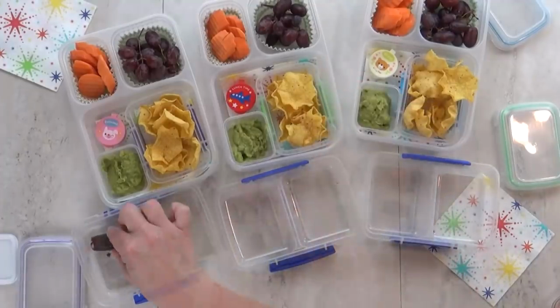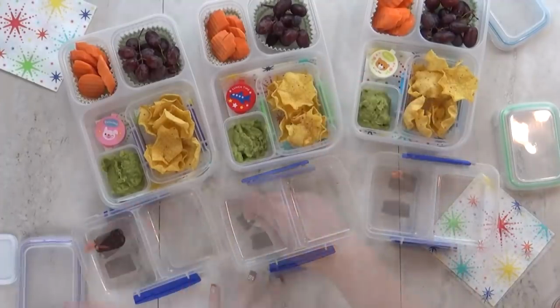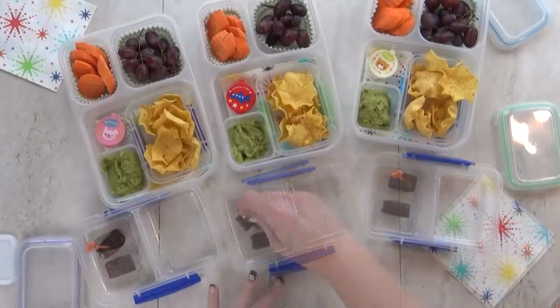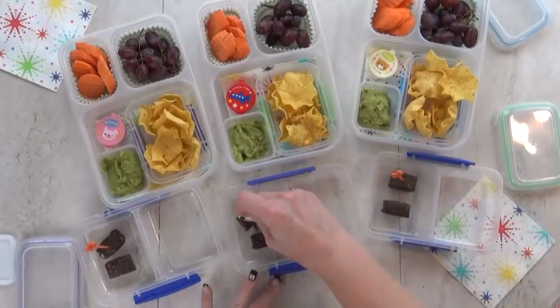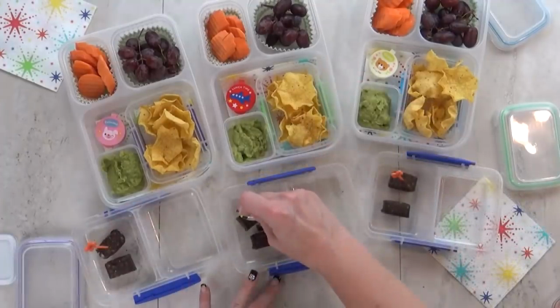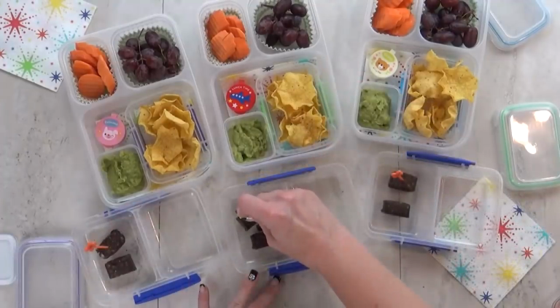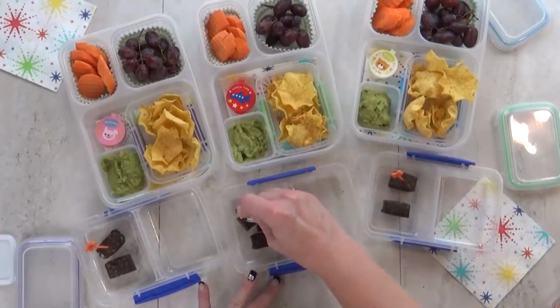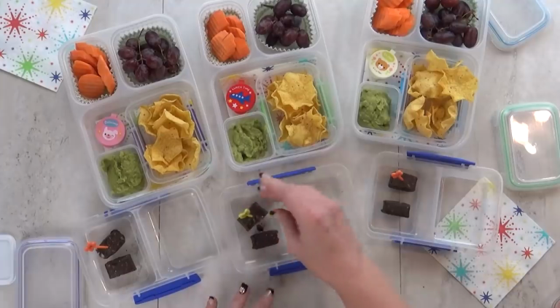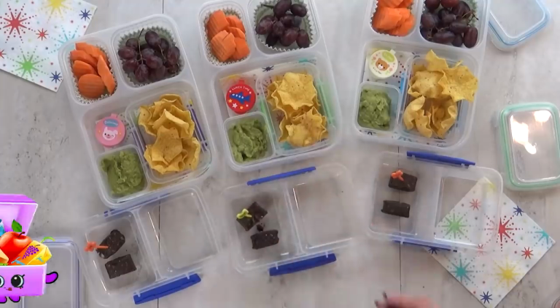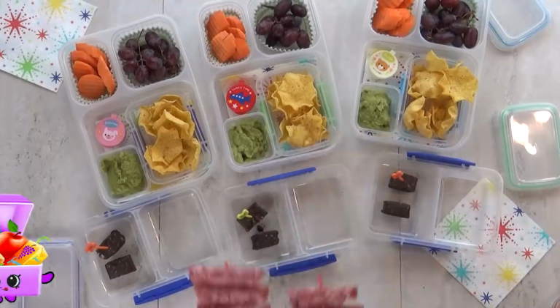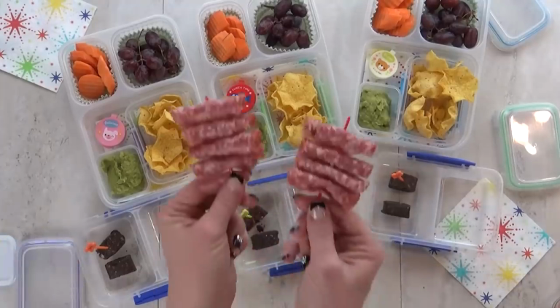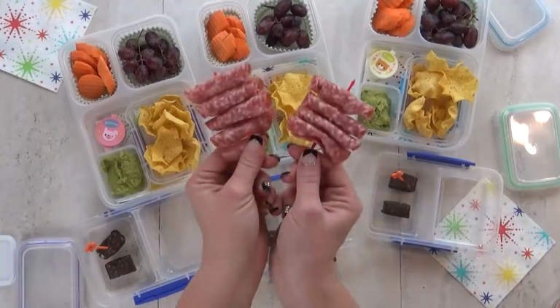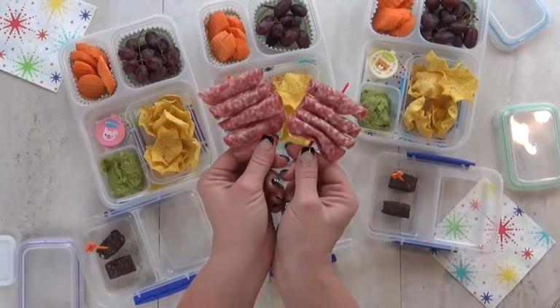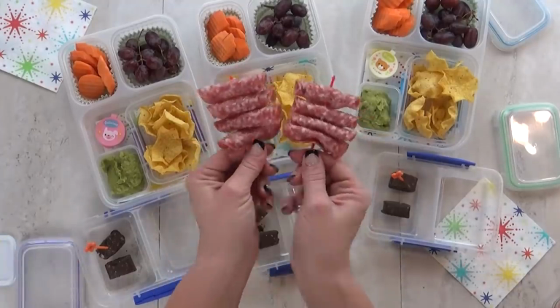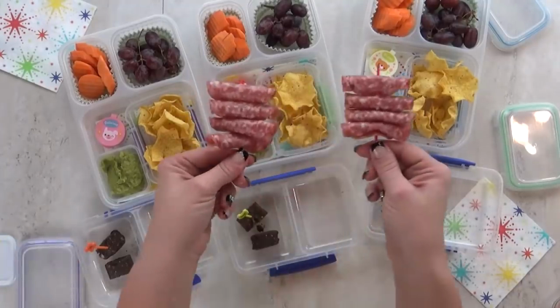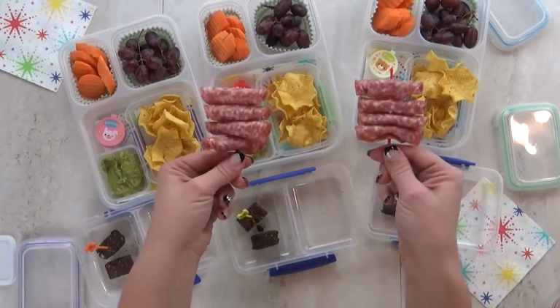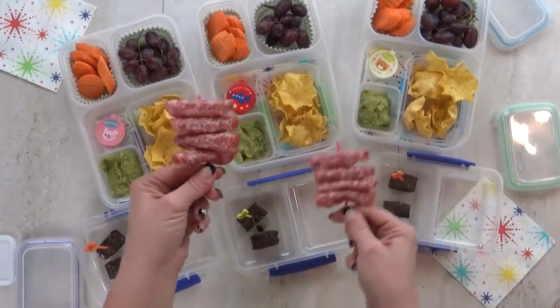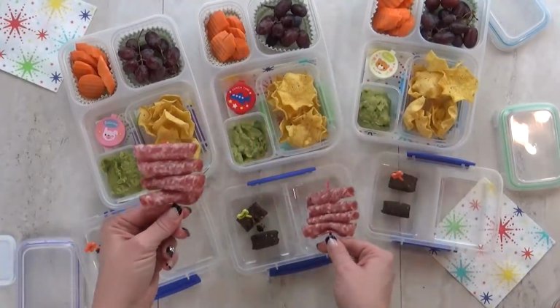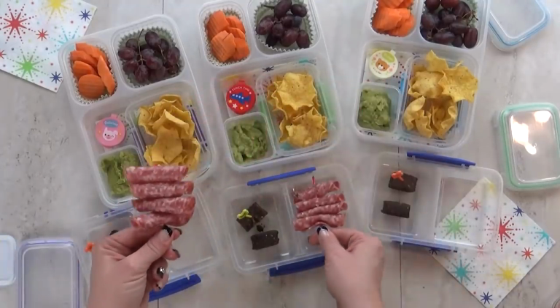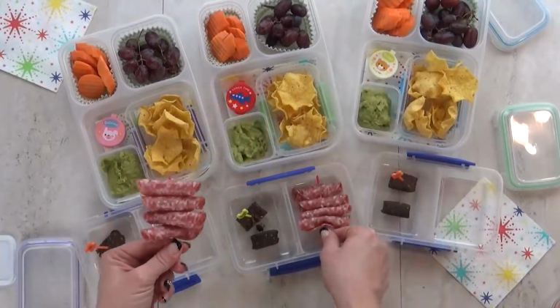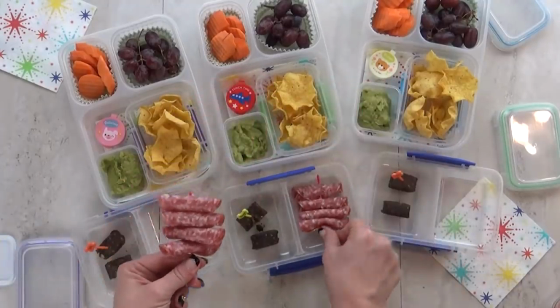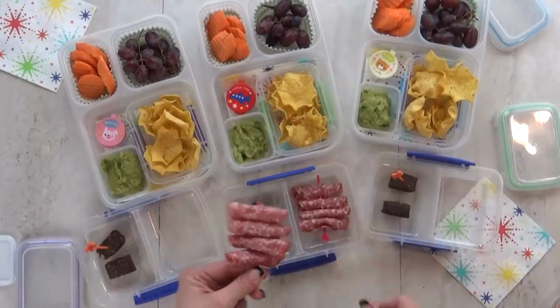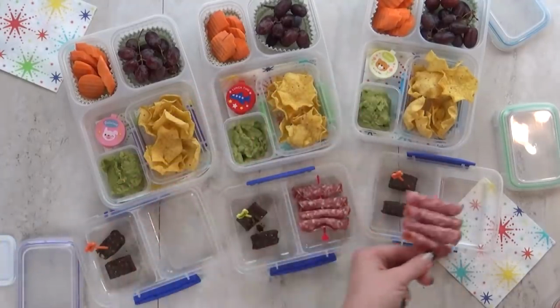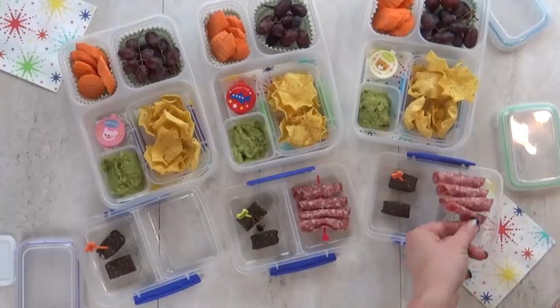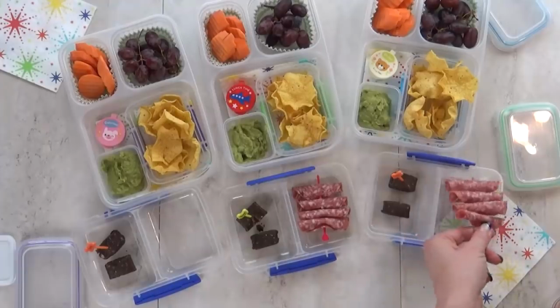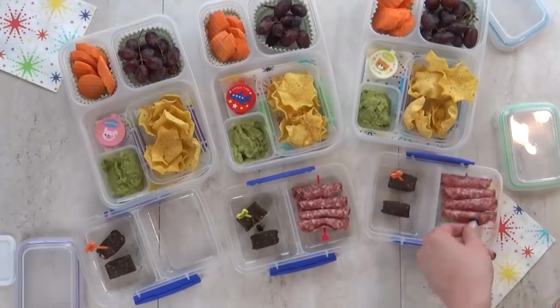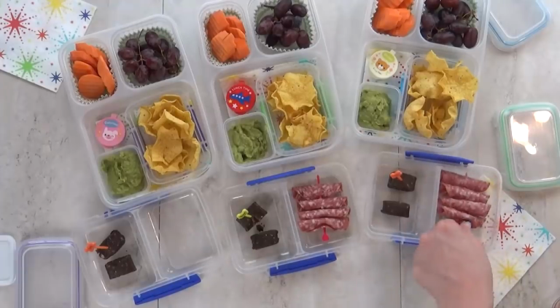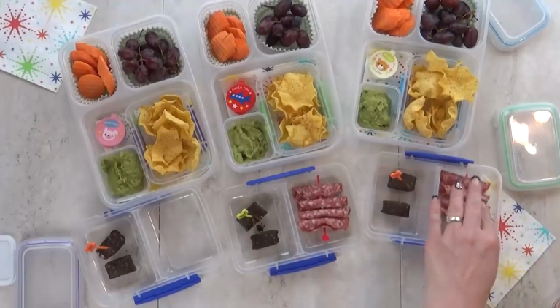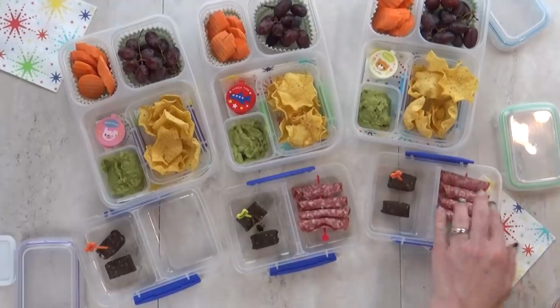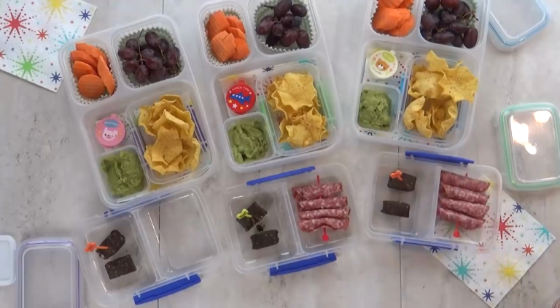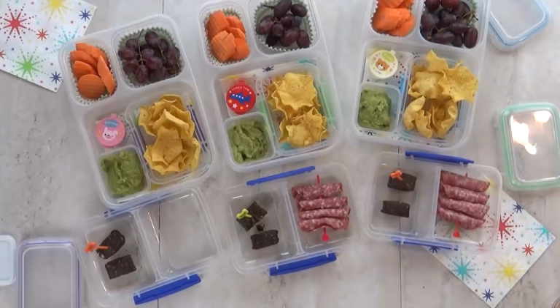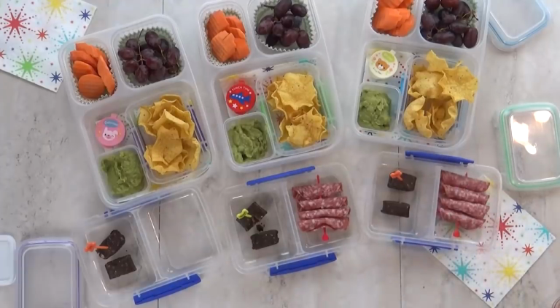There's also chia seeds and coconut in there — I think they're pretty good. And then for today's protein I'm also gonna give them some of this uncured salami. I like to just roll it up and stick it on a pick — it makes it look really fun.